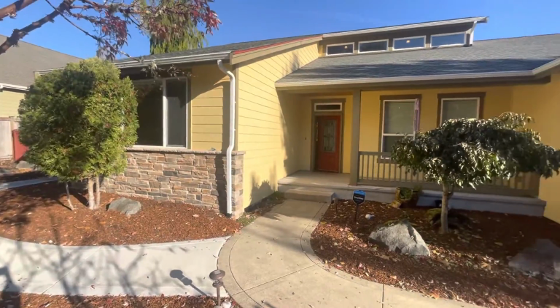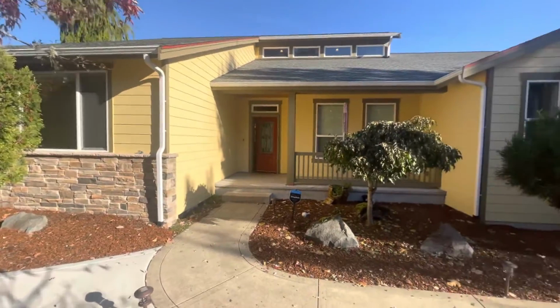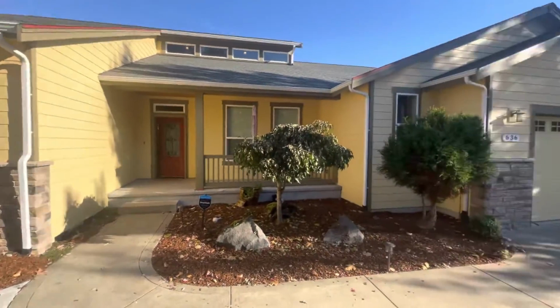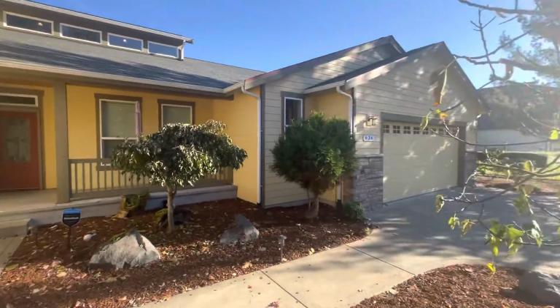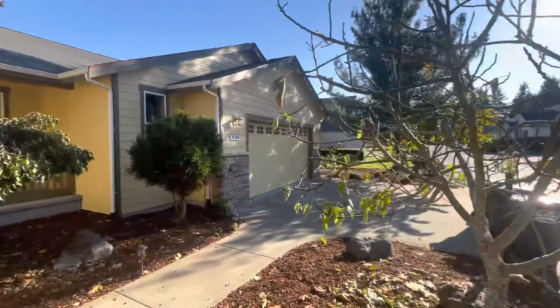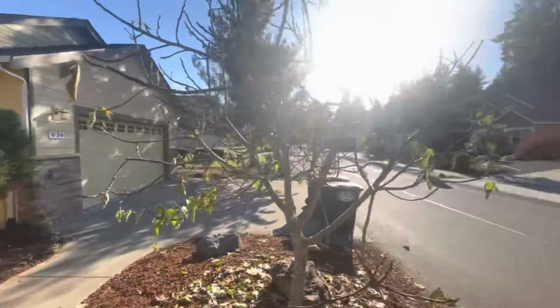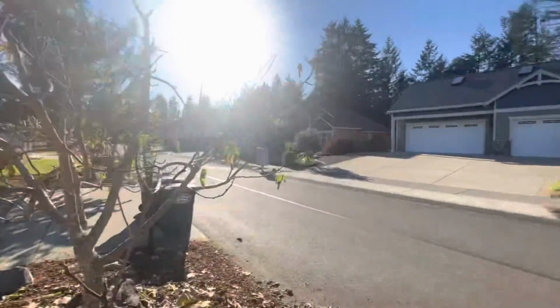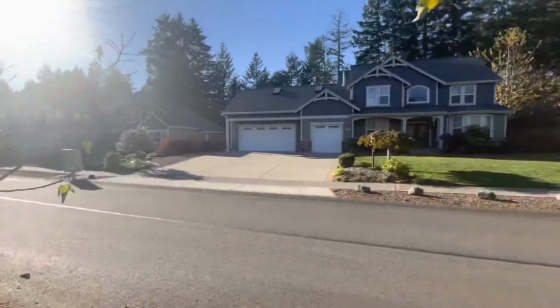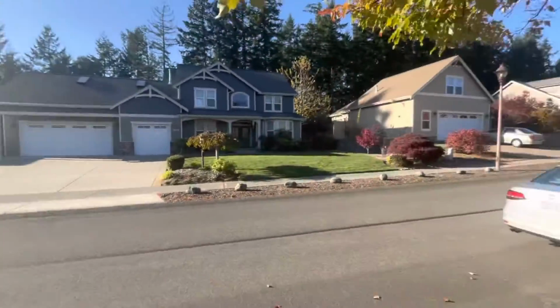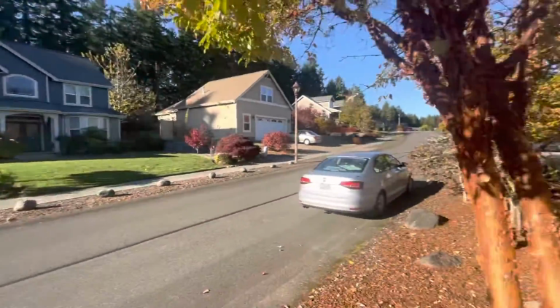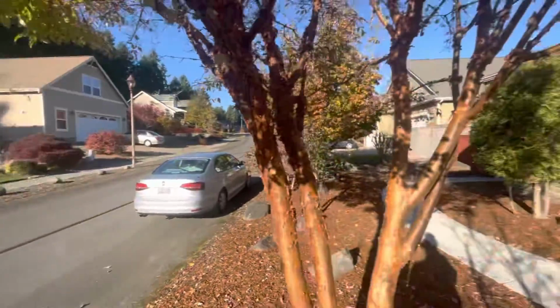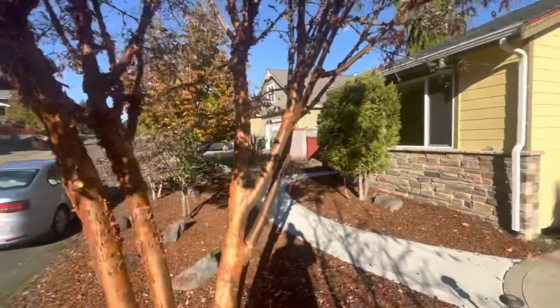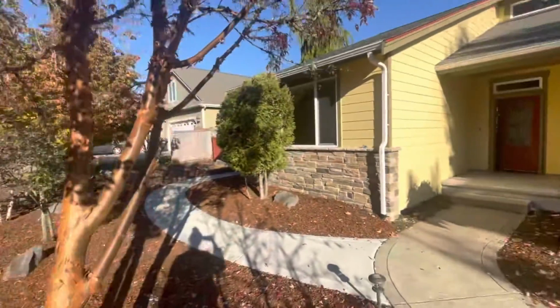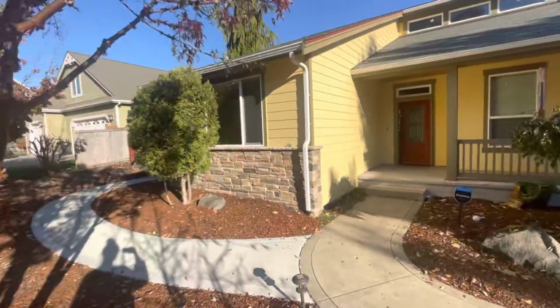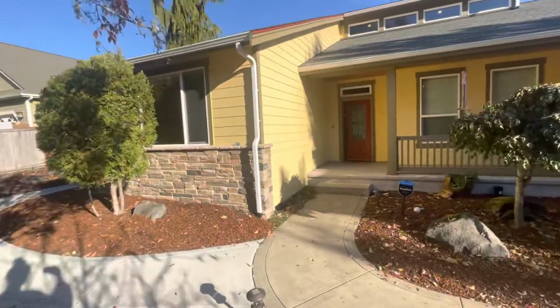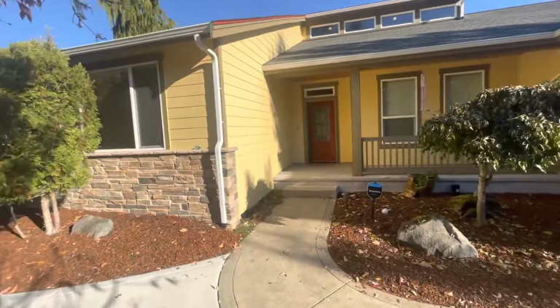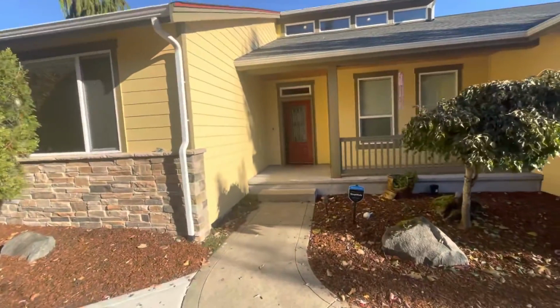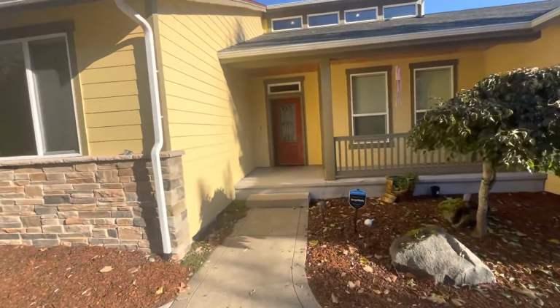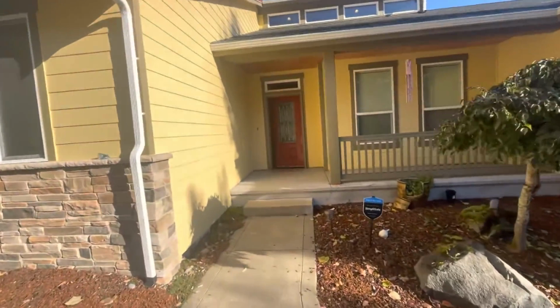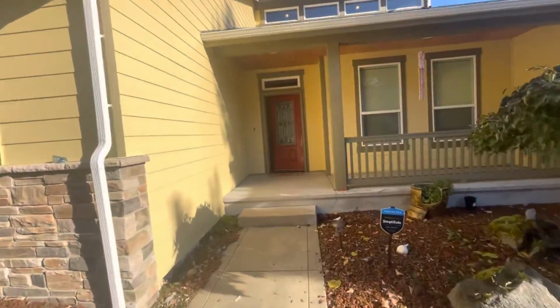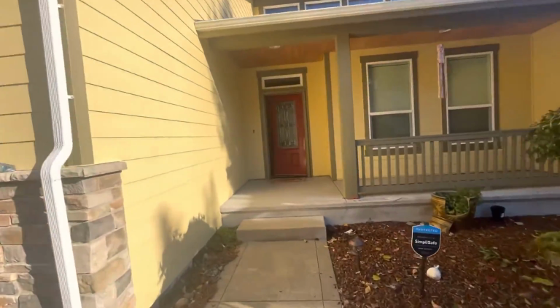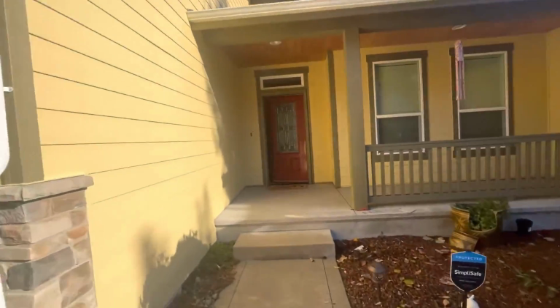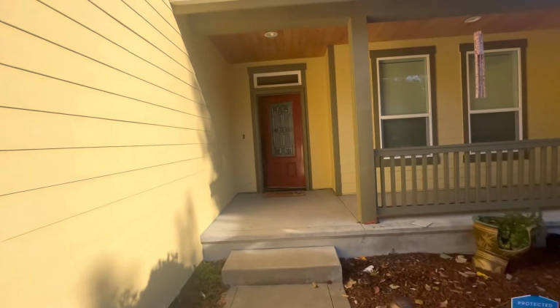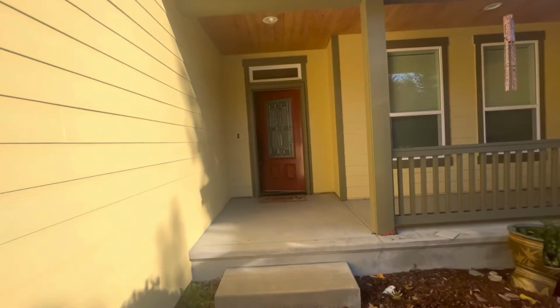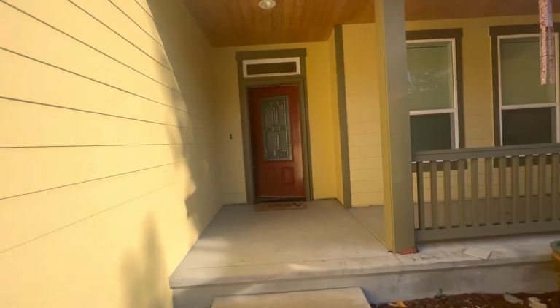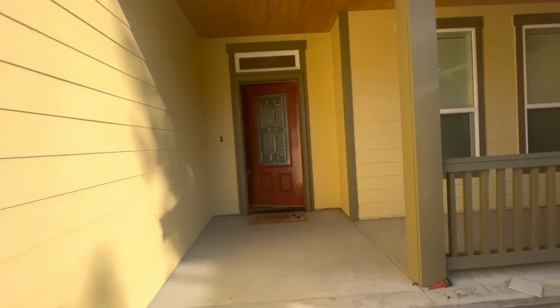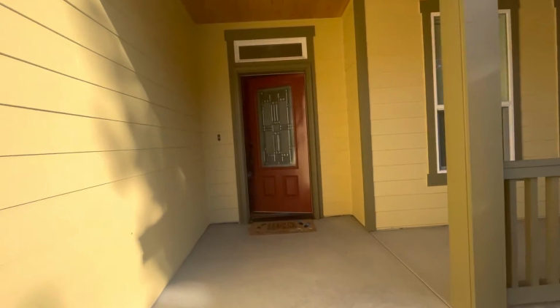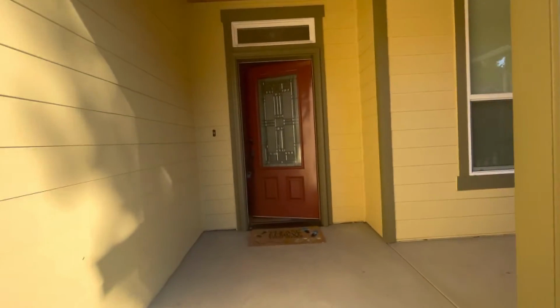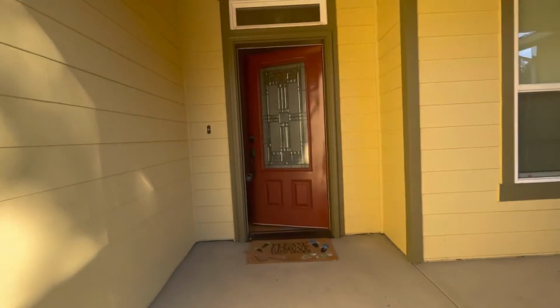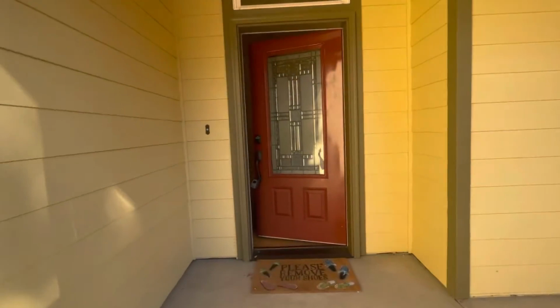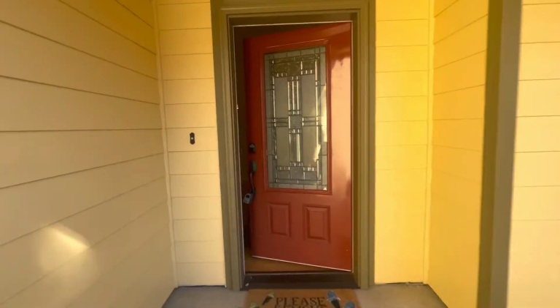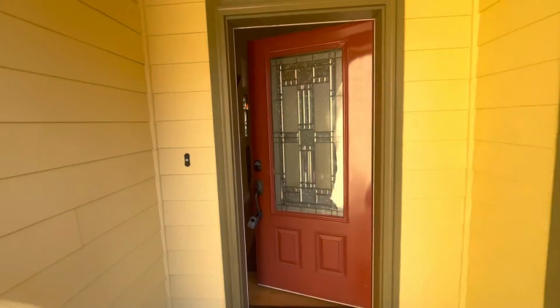This is Ryan with Olympic Rentals and today we are at 636 Torden Lane here in Lacey, Washington. This home is a two bedroom, two and a half bath home plus a bonus room.